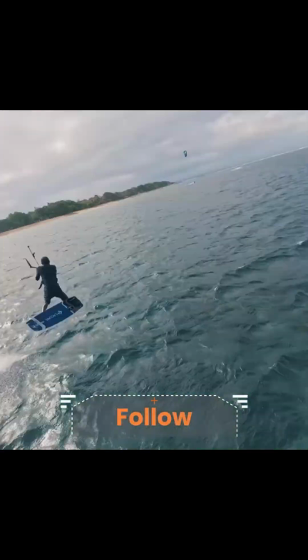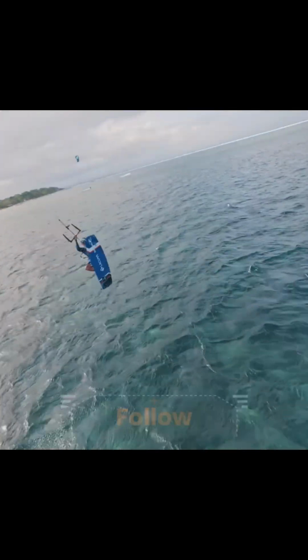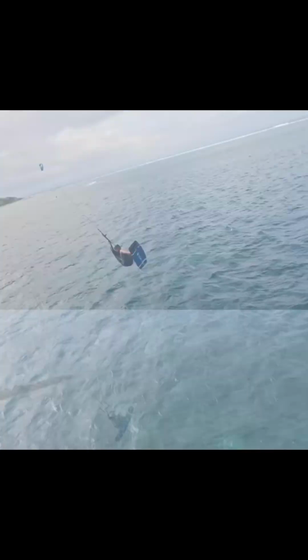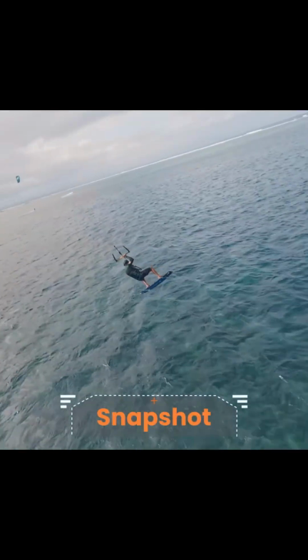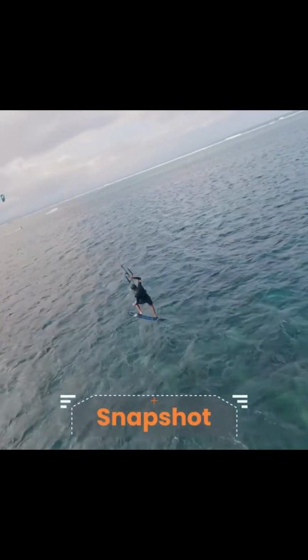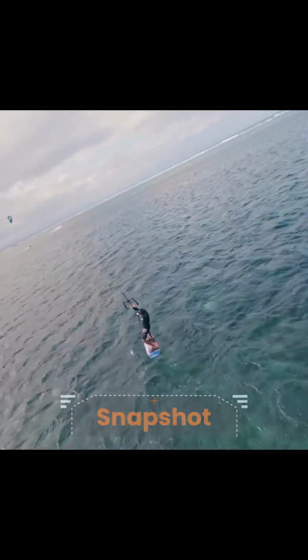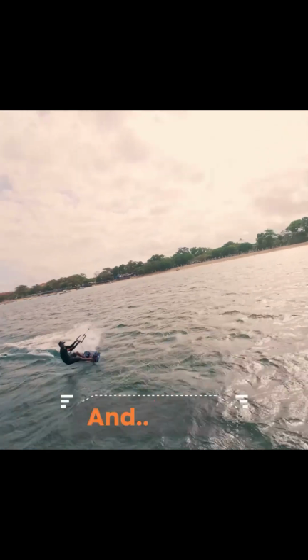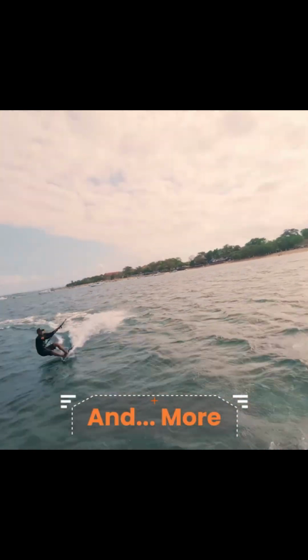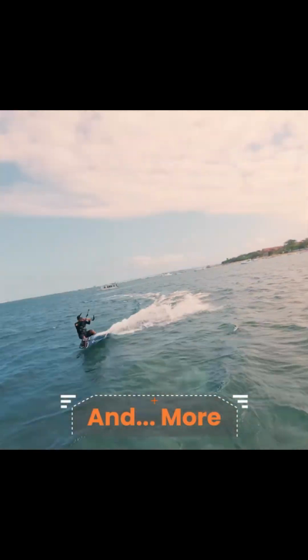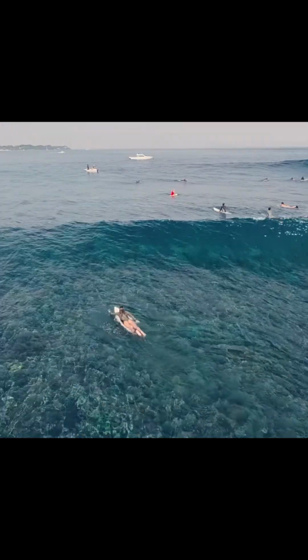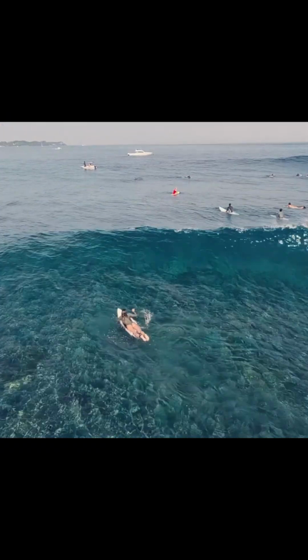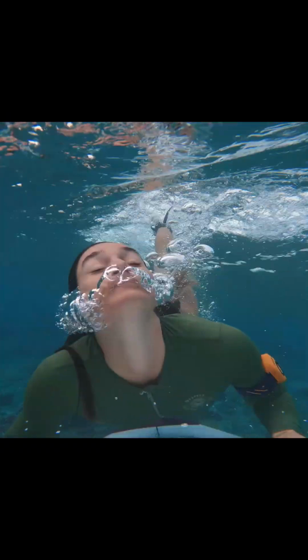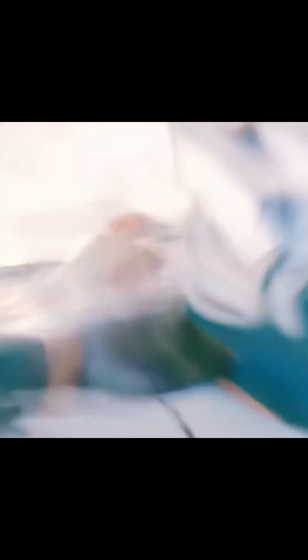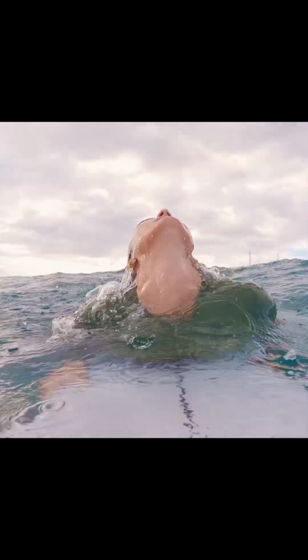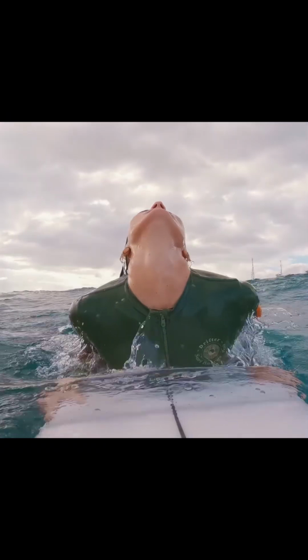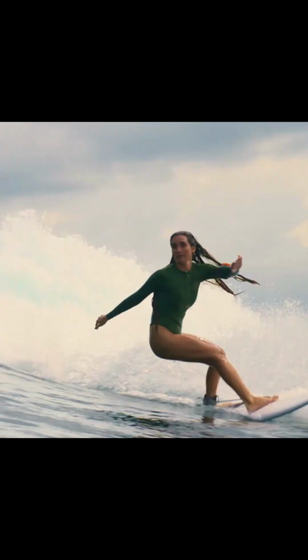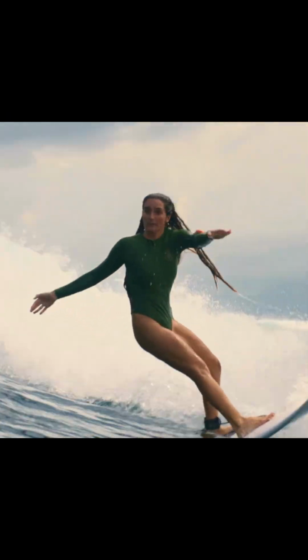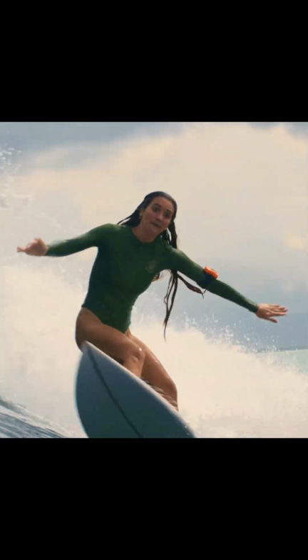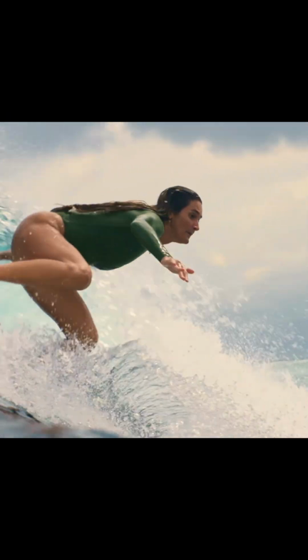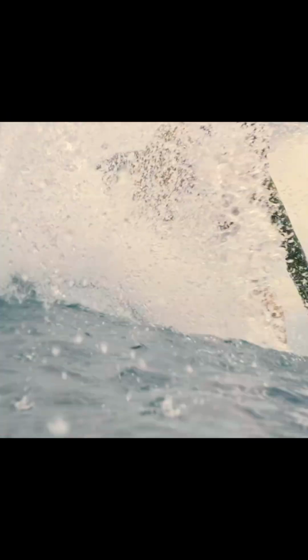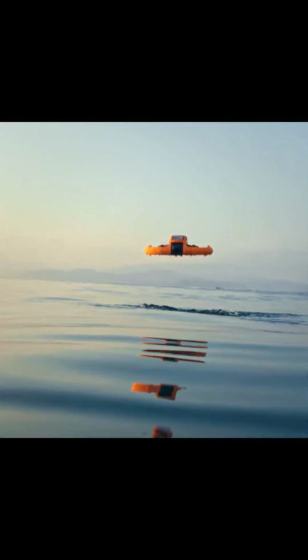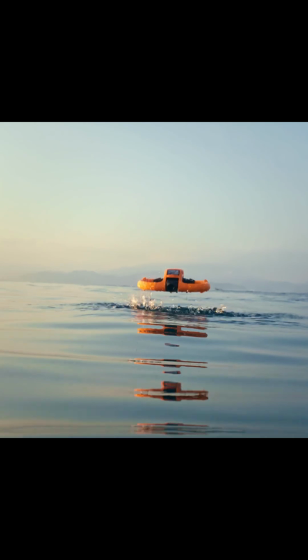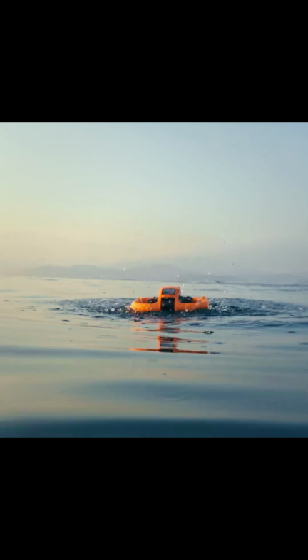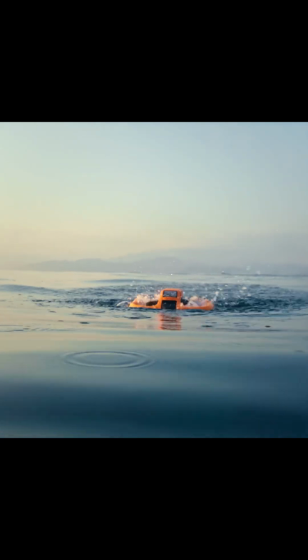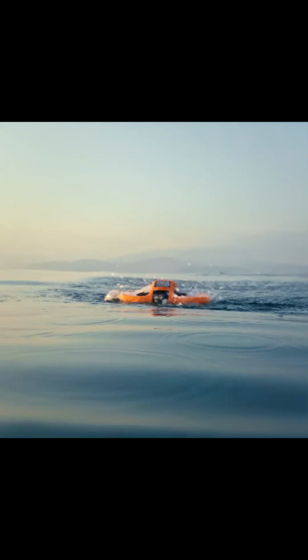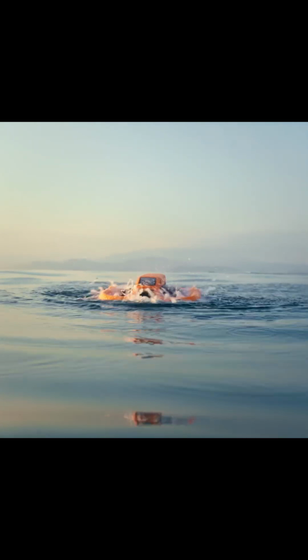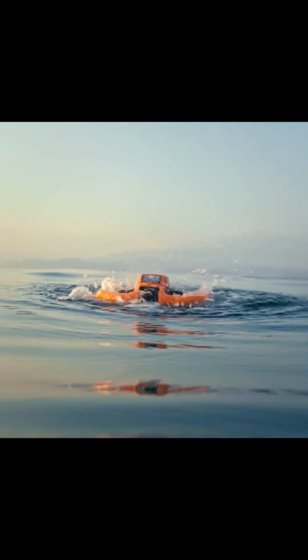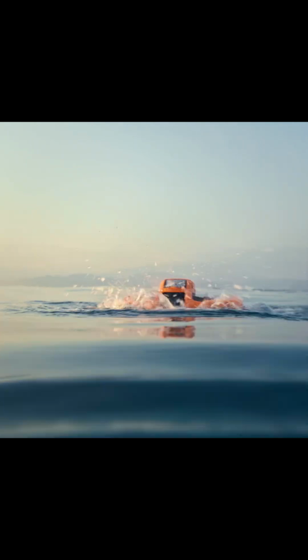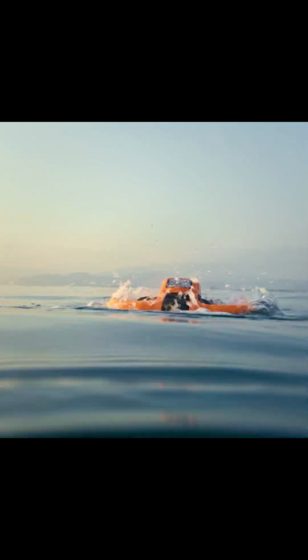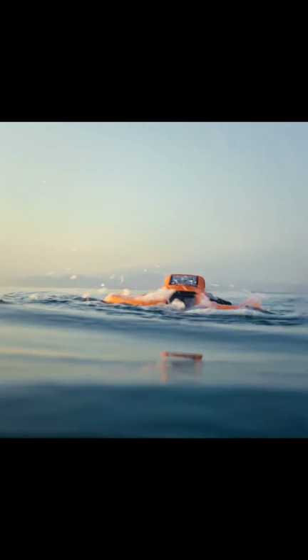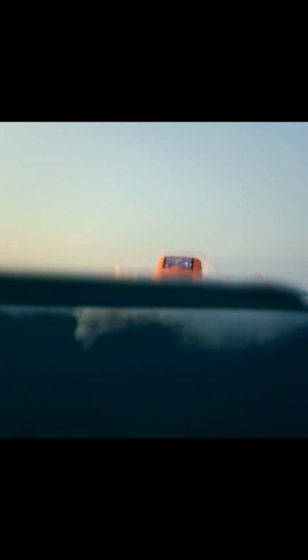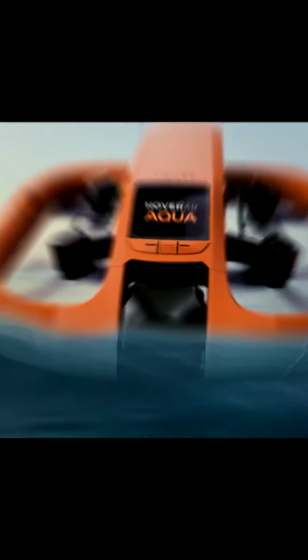Unlike most drones, the Aqua's non-foldable waterproof frame makes it tough and durable. So whether you are surfing, swimming or exploring, the Hover Air Aqua captures every epic shot.